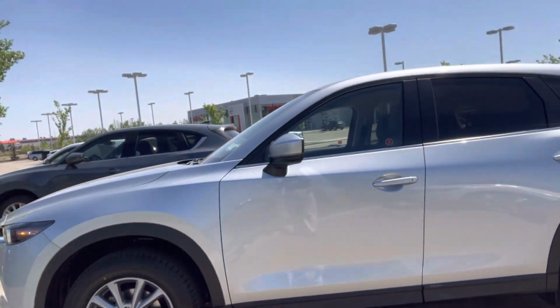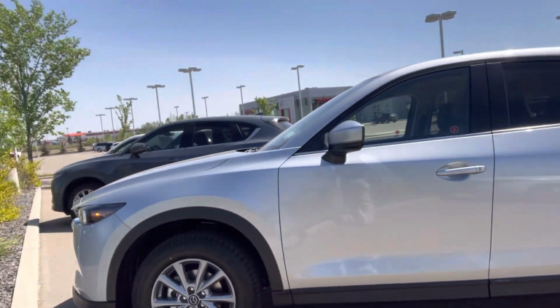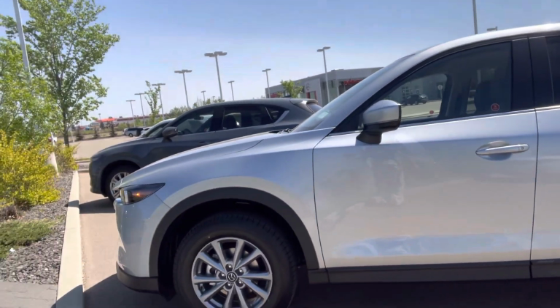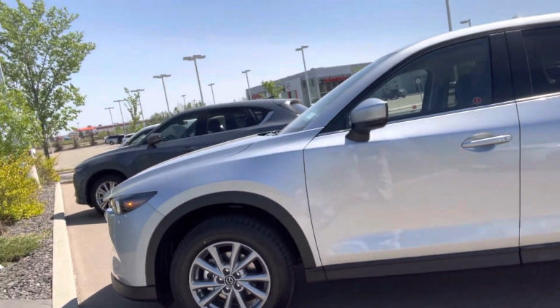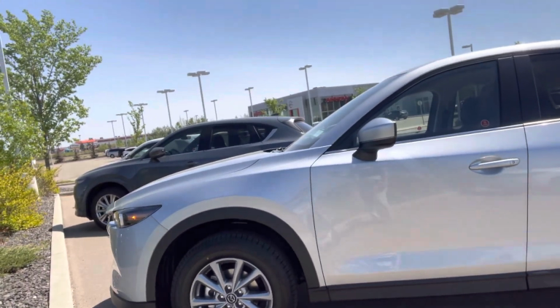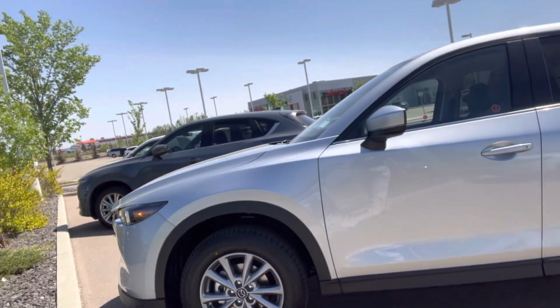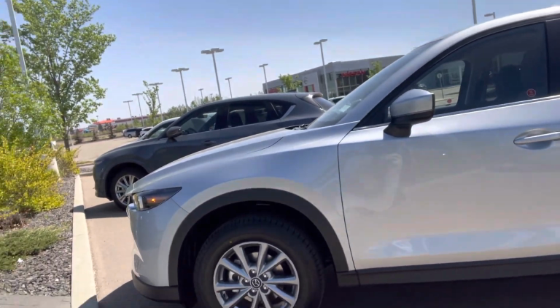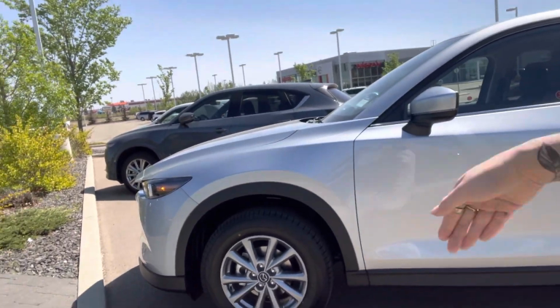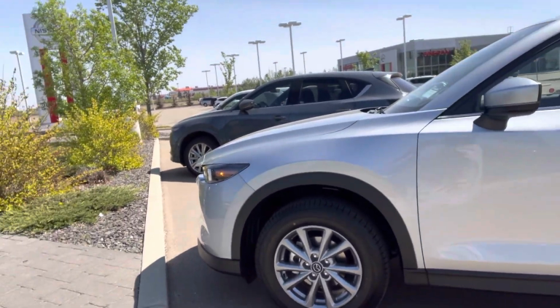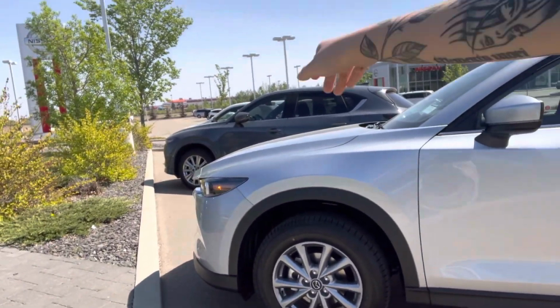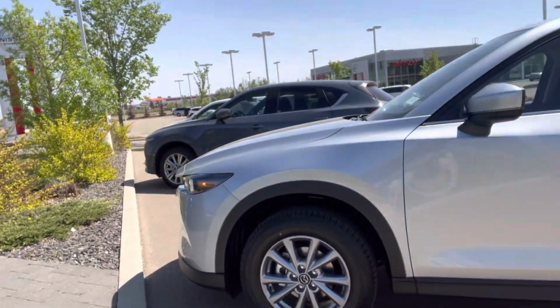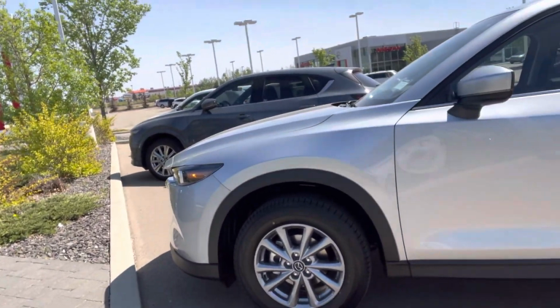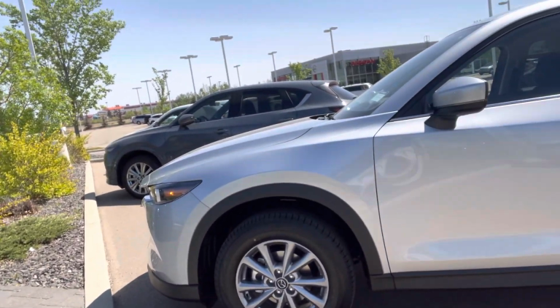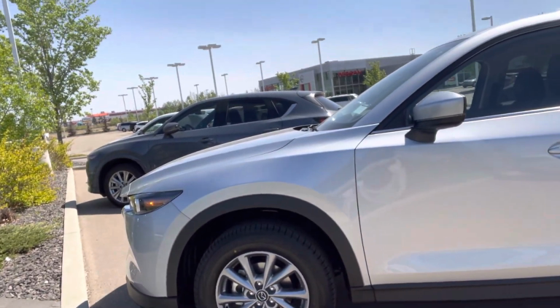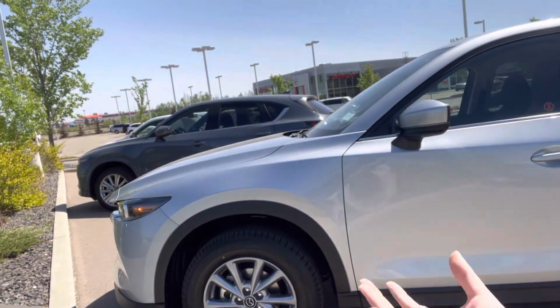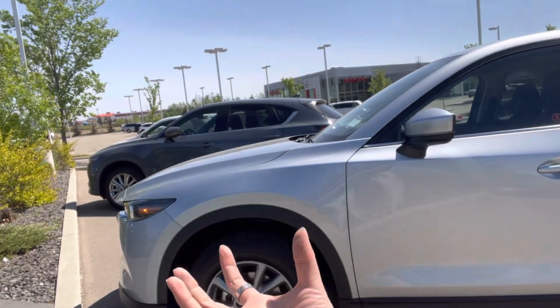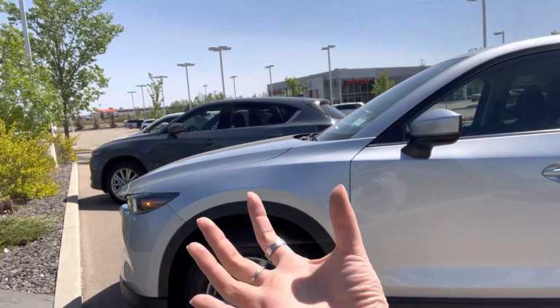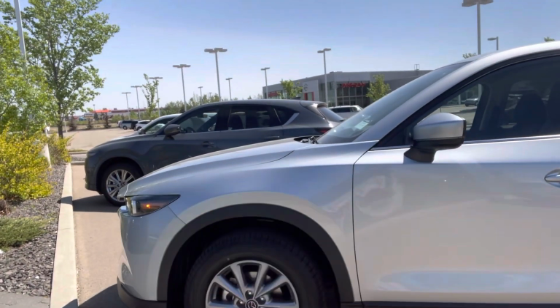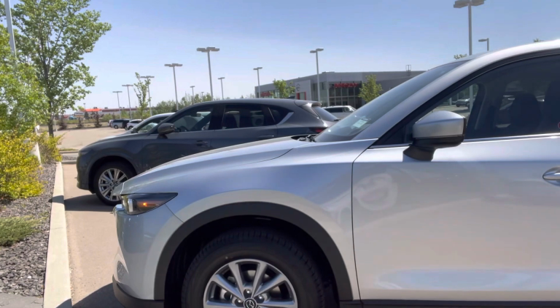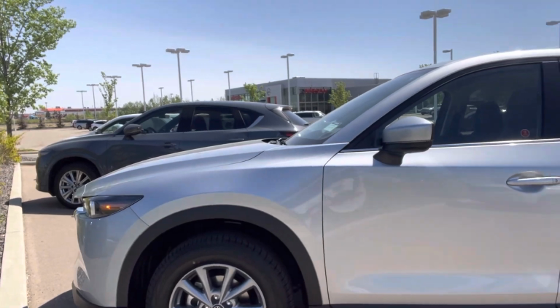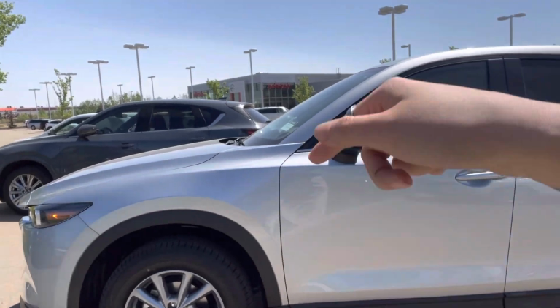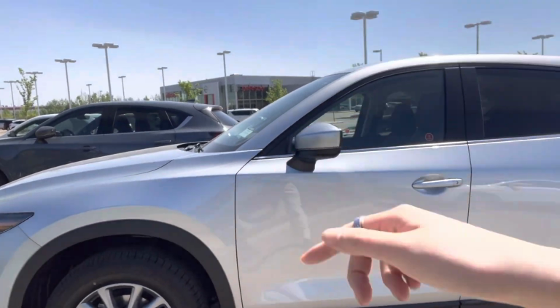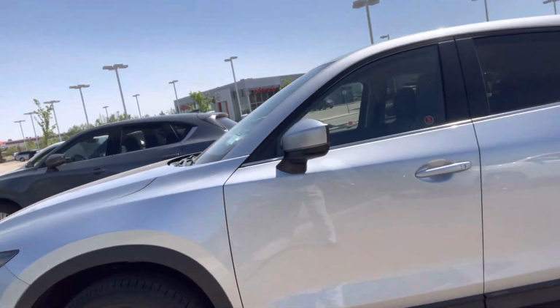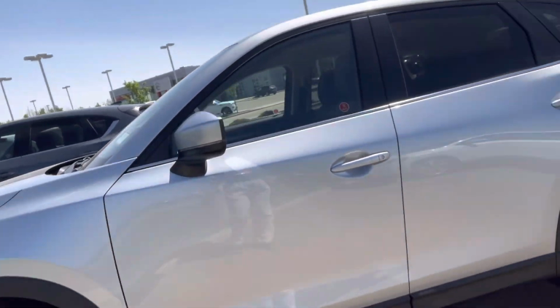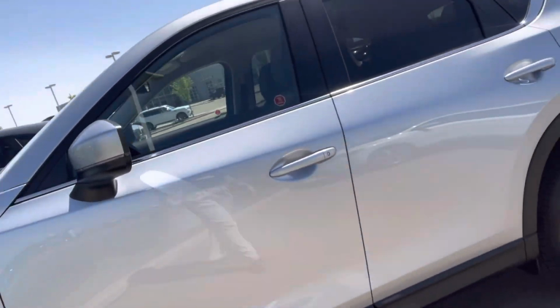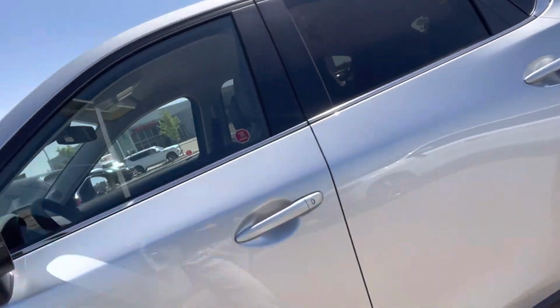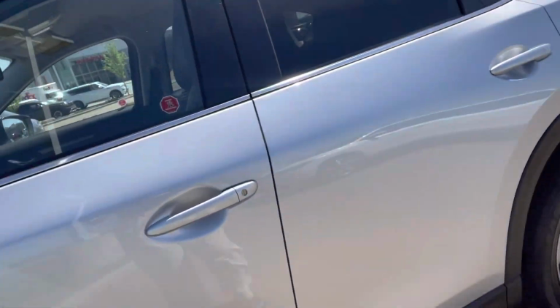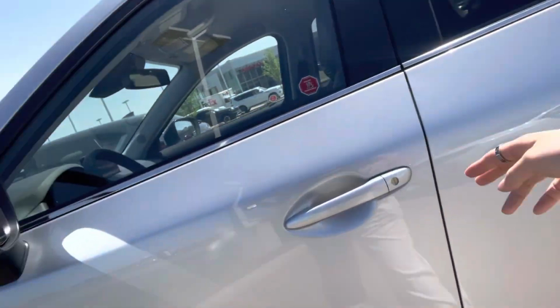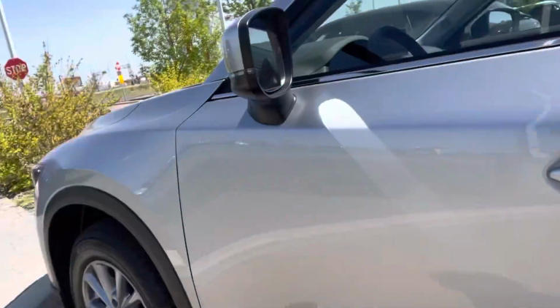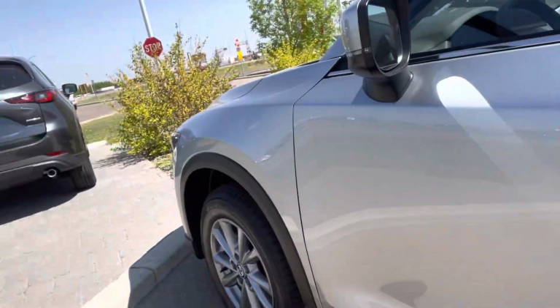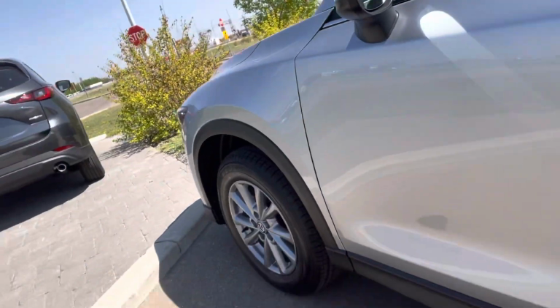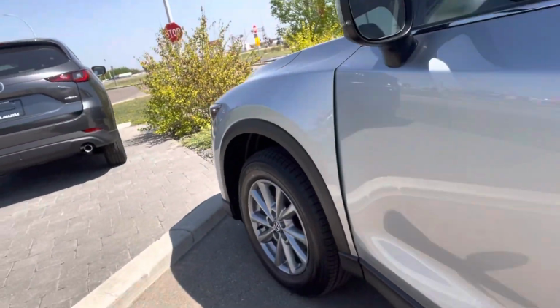You can see how gorgeous this color is. Starting off at the front, you will have your safety features right behind the Mazda badge. You'll have the LED headlights, and then let me open this up for you.